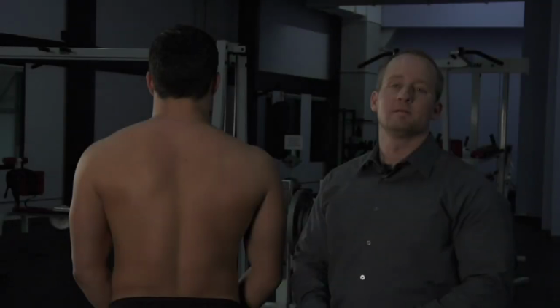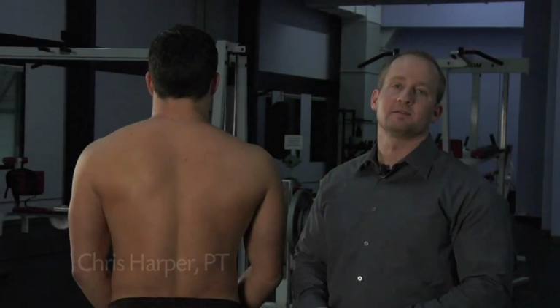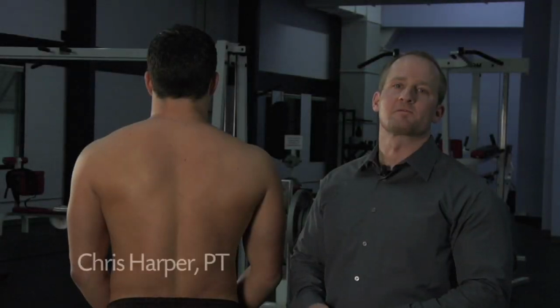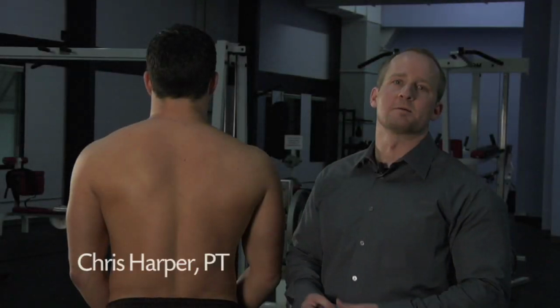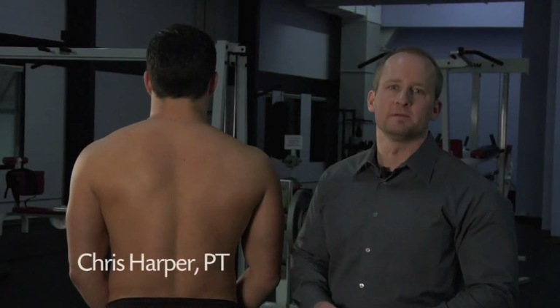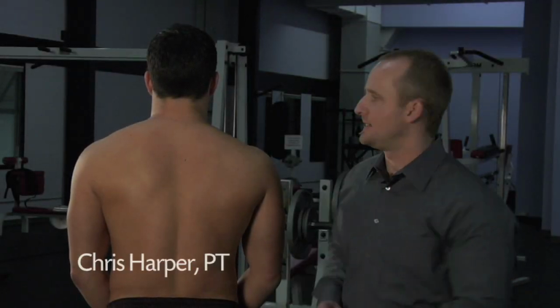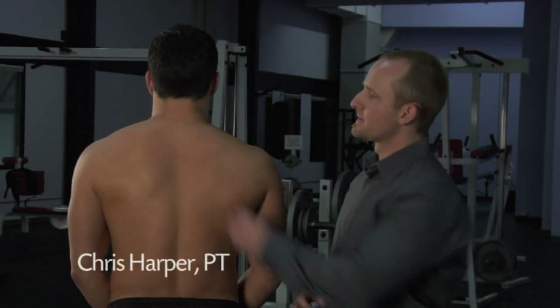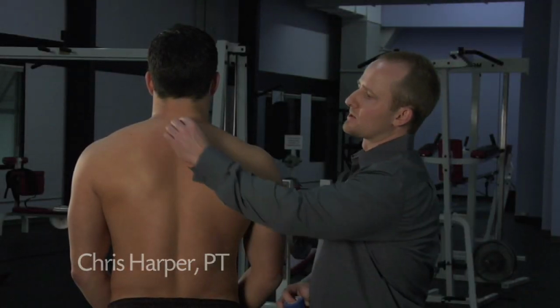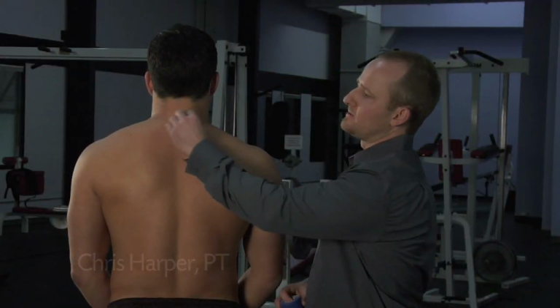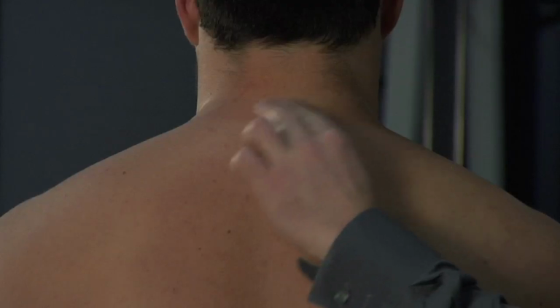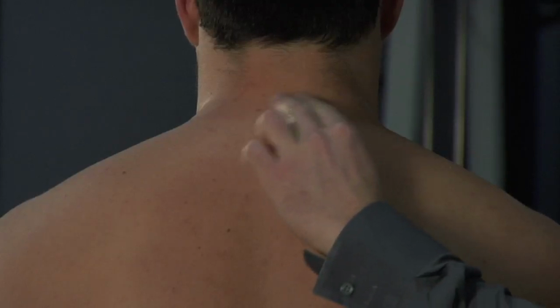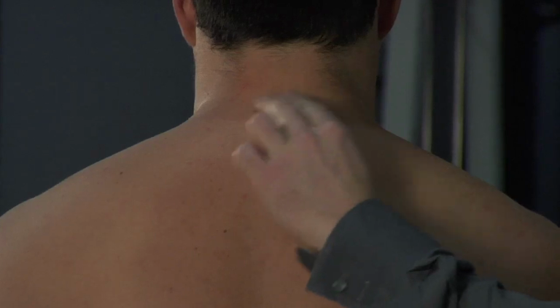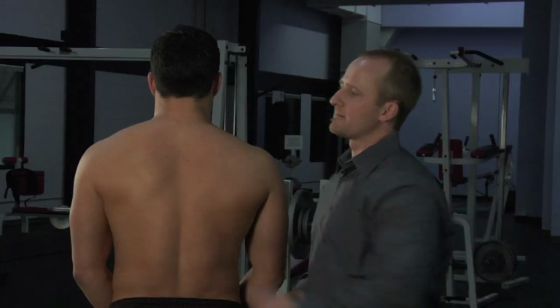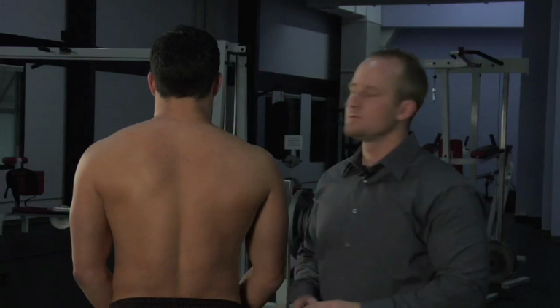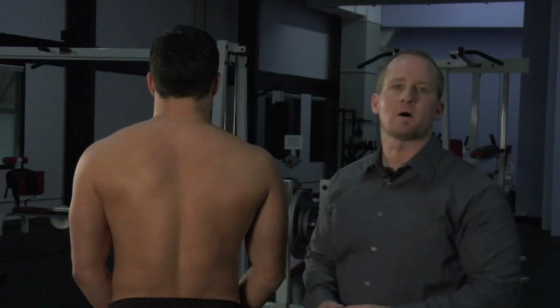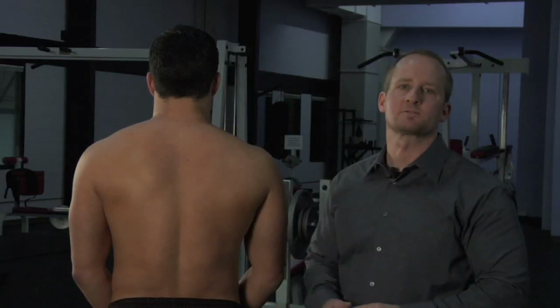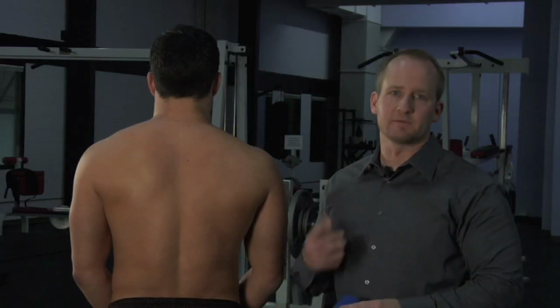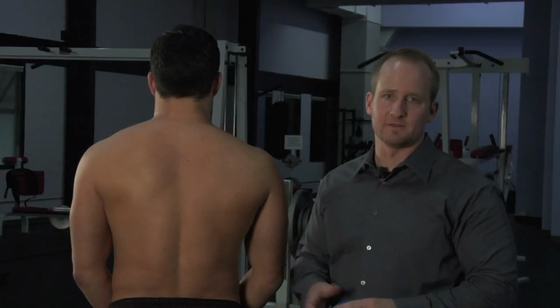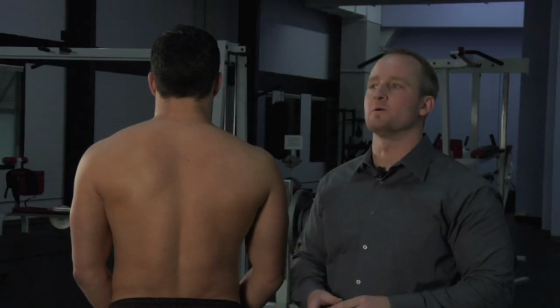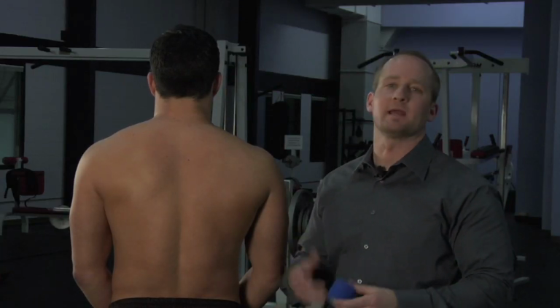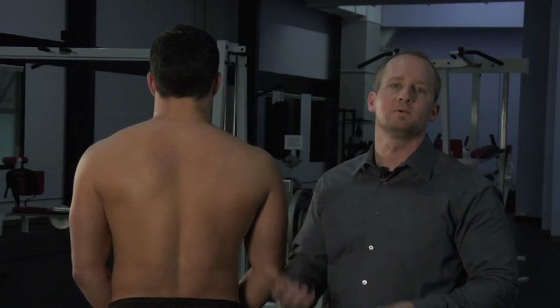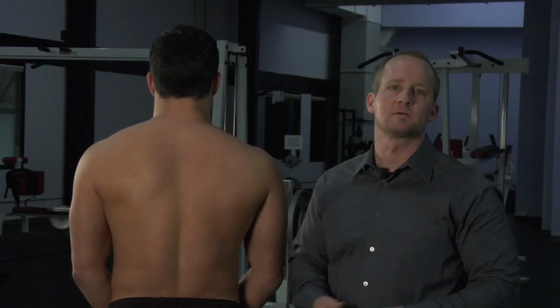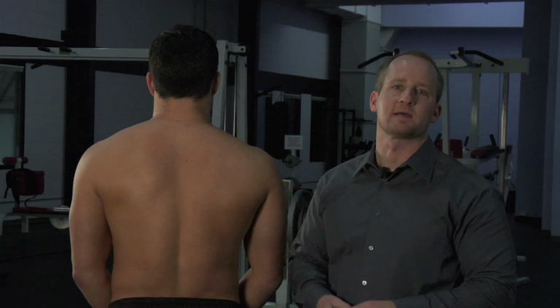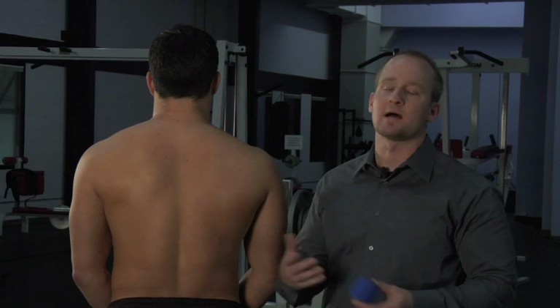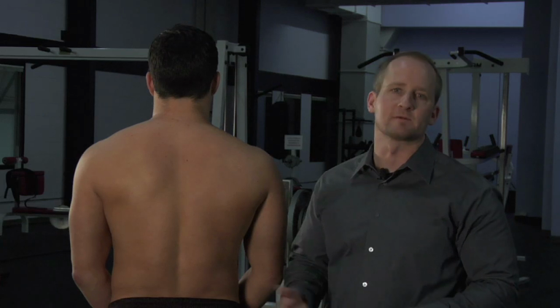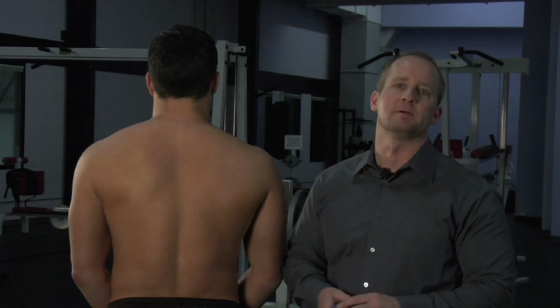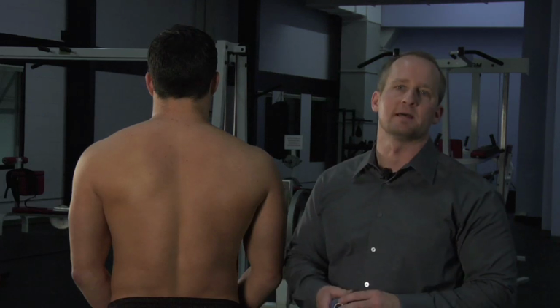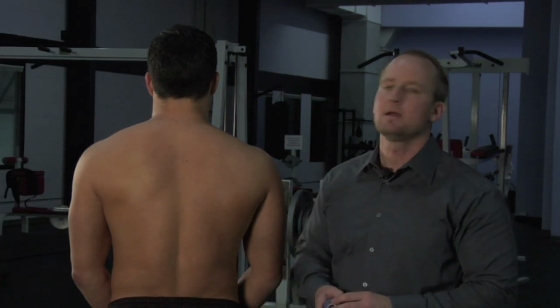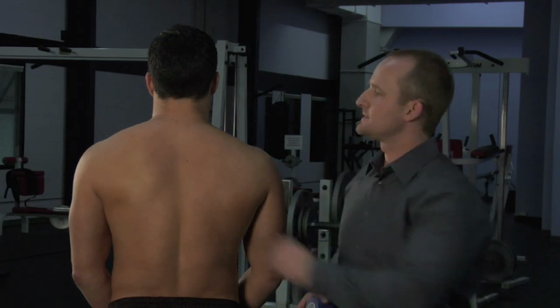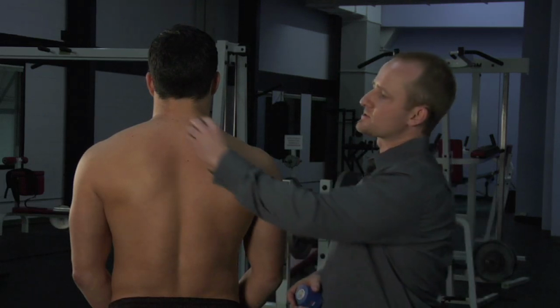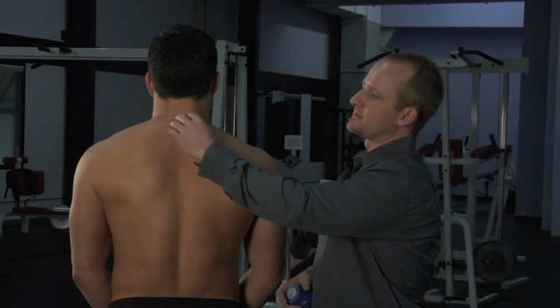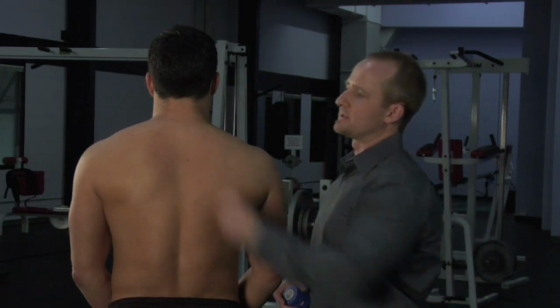This technique is for middle neck pain occurring usually in this area. It's usually posturally related, so sitting at a computer for a long time or driving for a long period of time tends to put stress on this area.